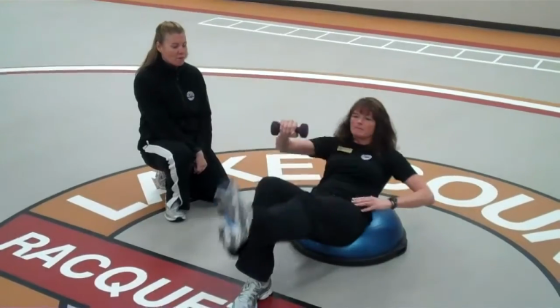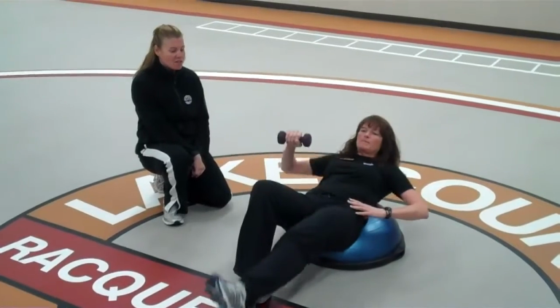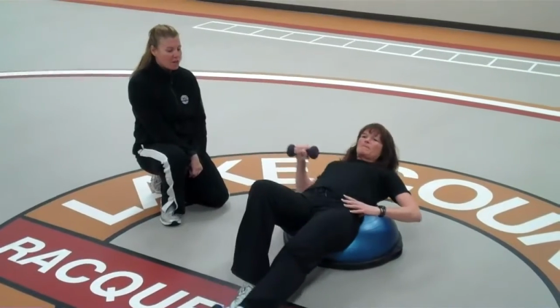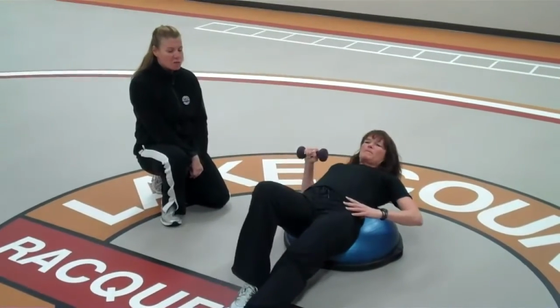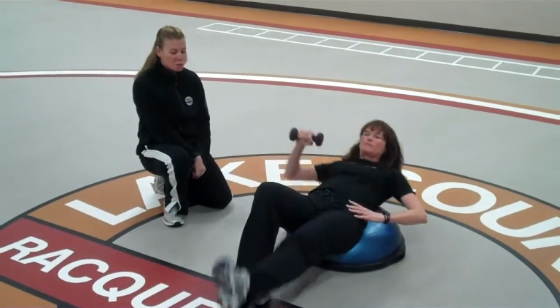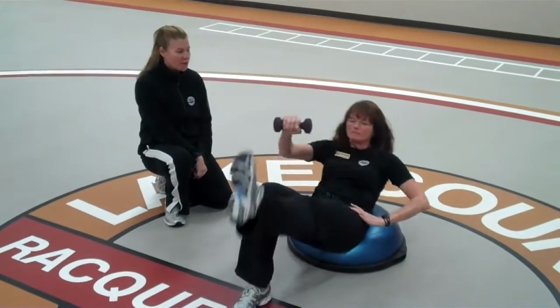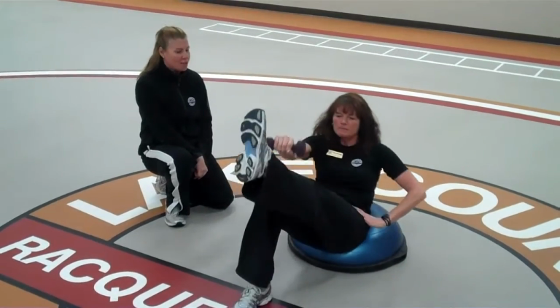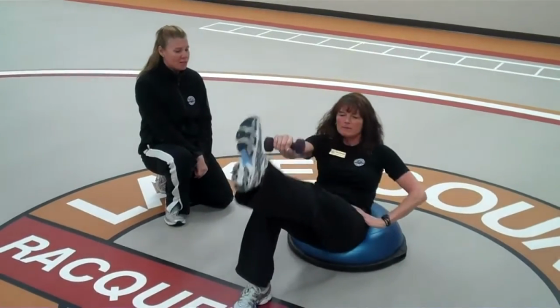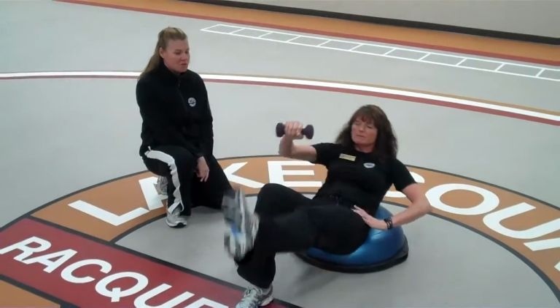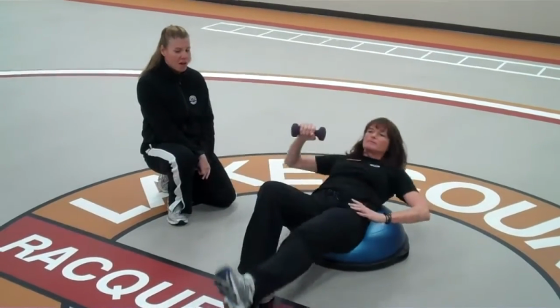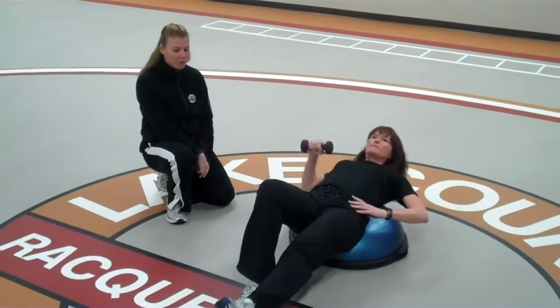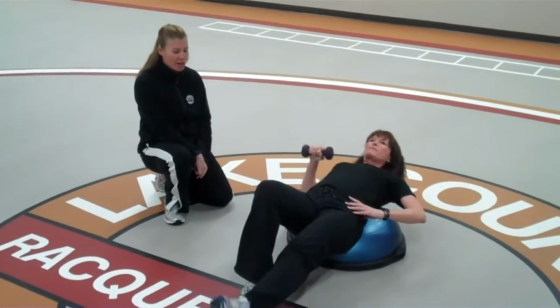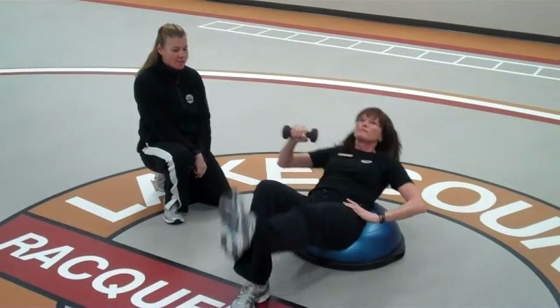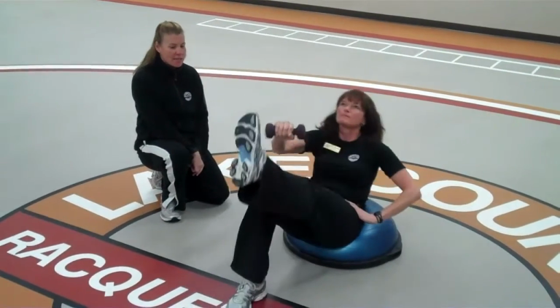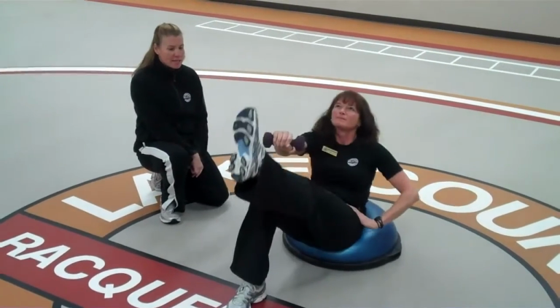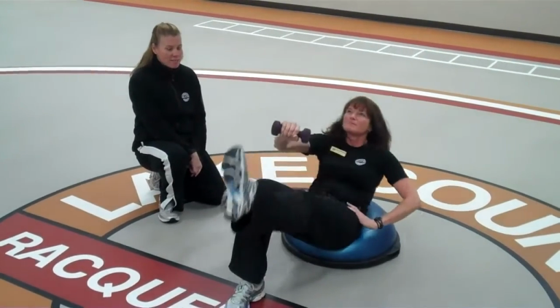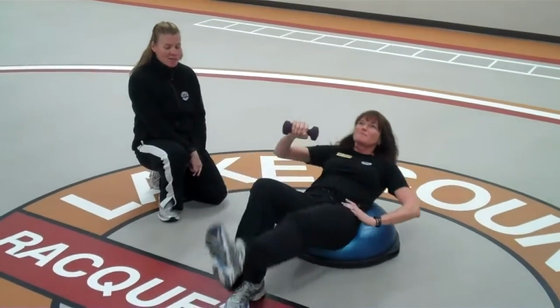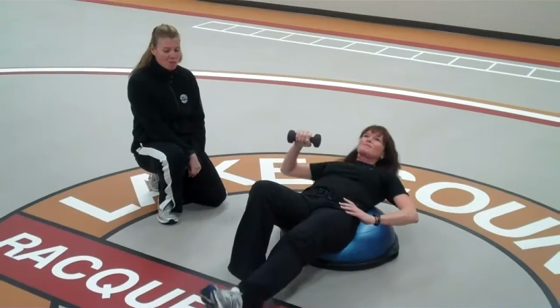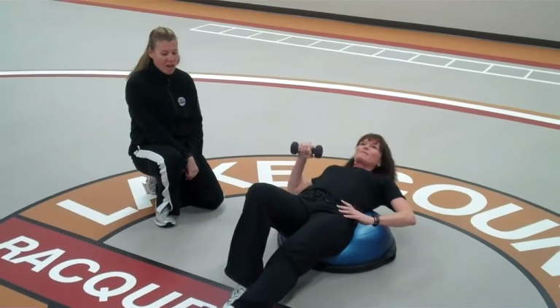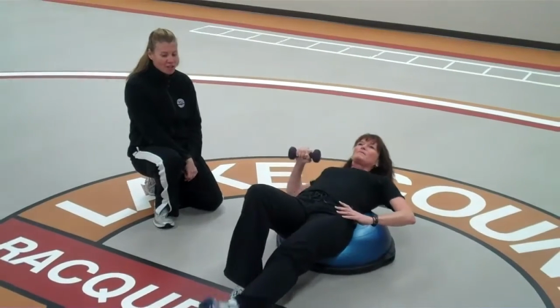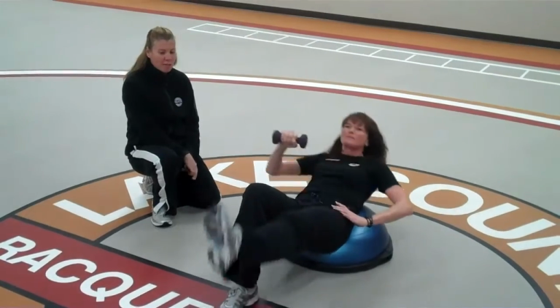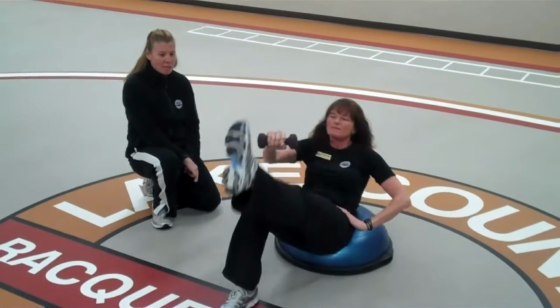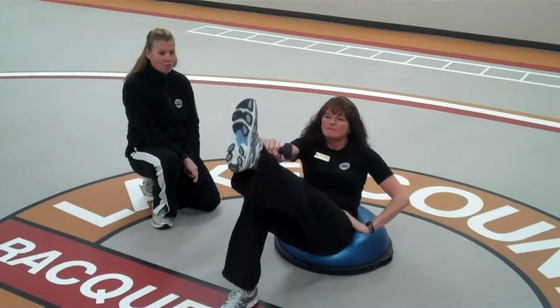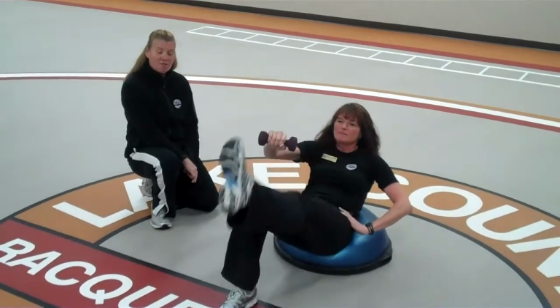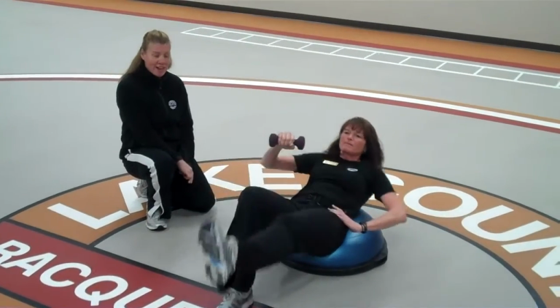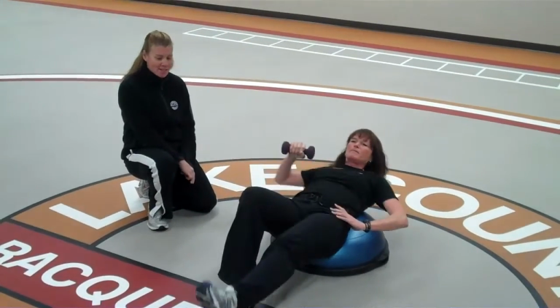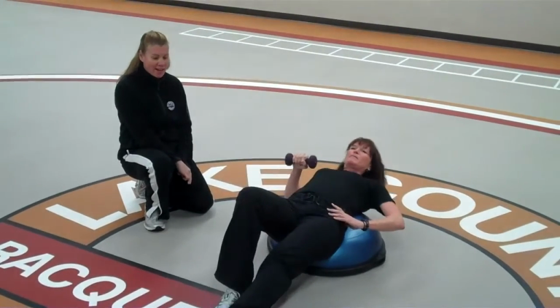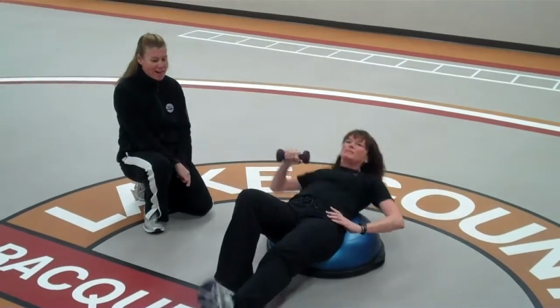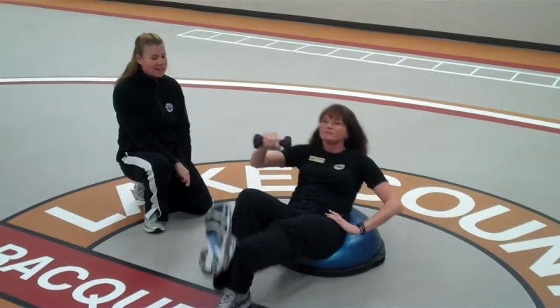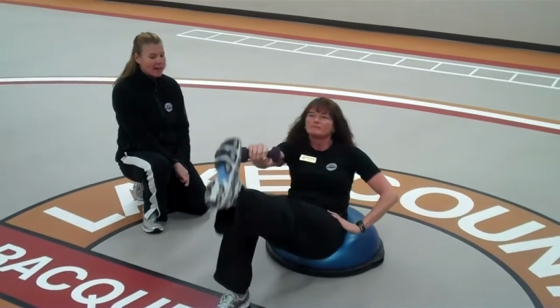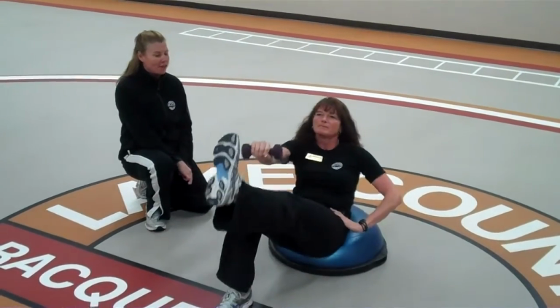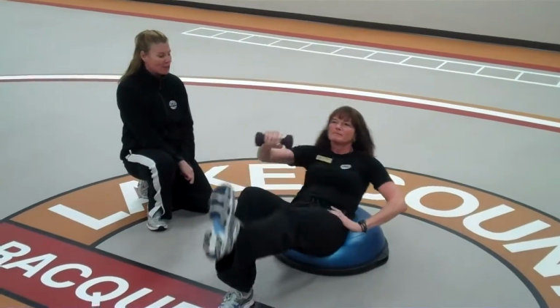When she is coming up, she is breathing out, keeping the chin out of her chest. To make this more of a challenge, you want to keep your foot flexed and not set it on the ground.